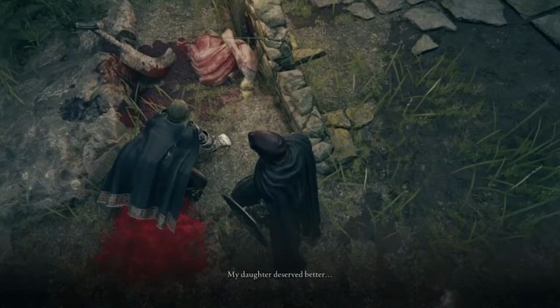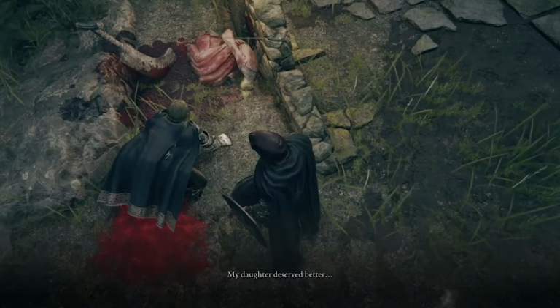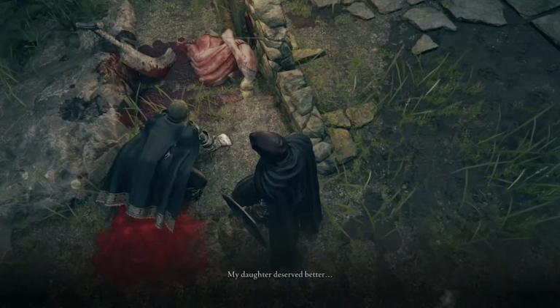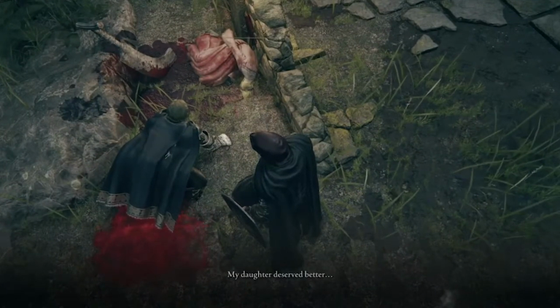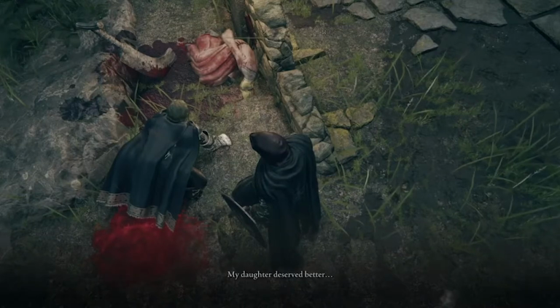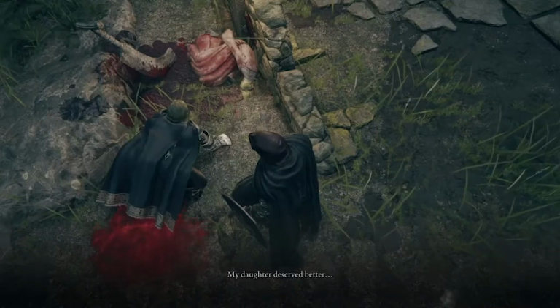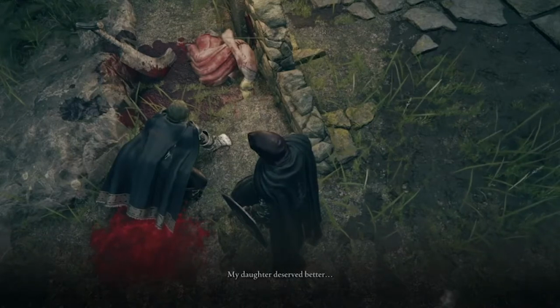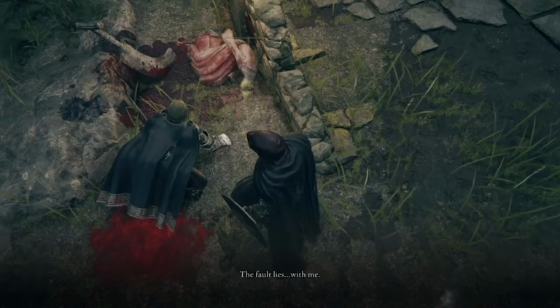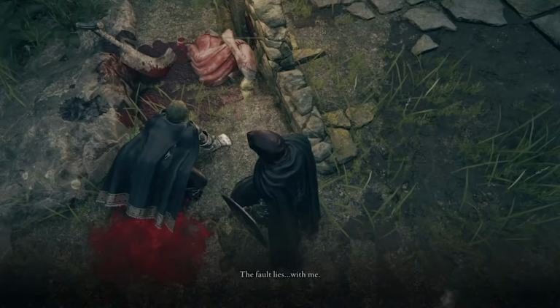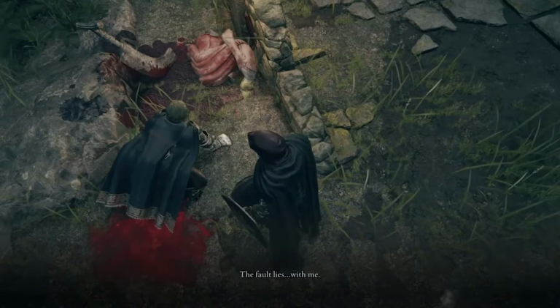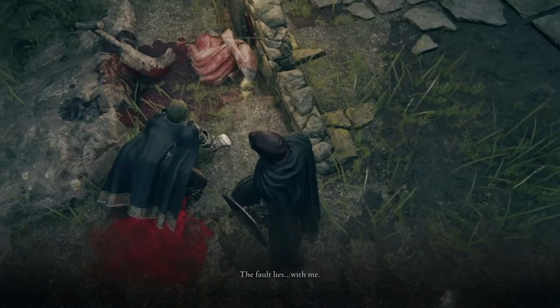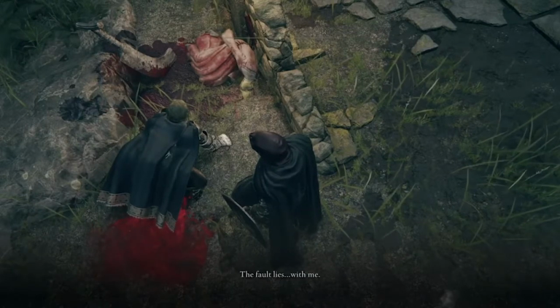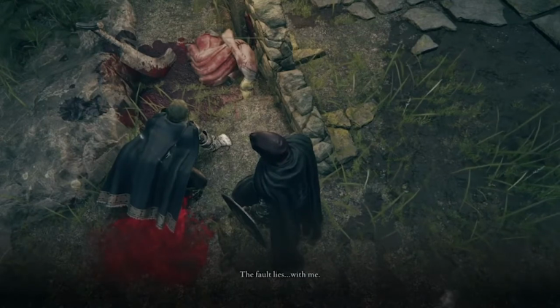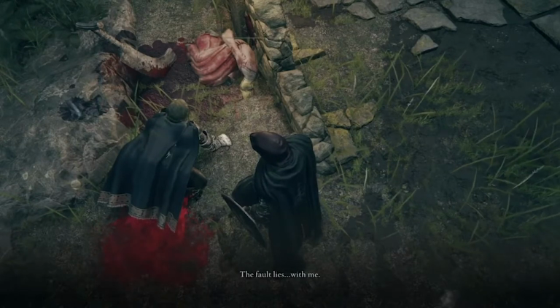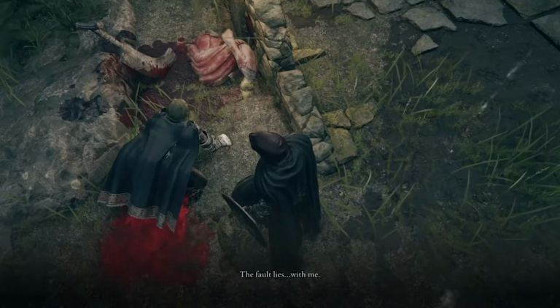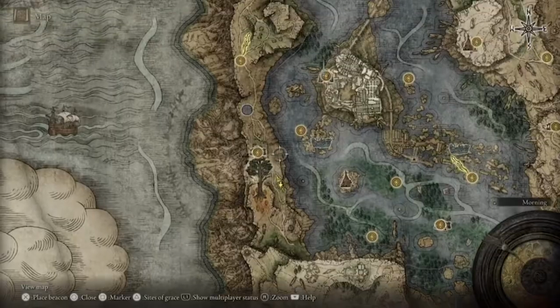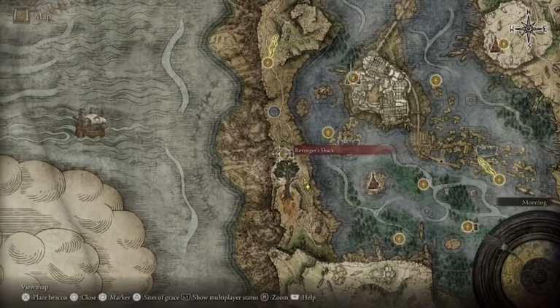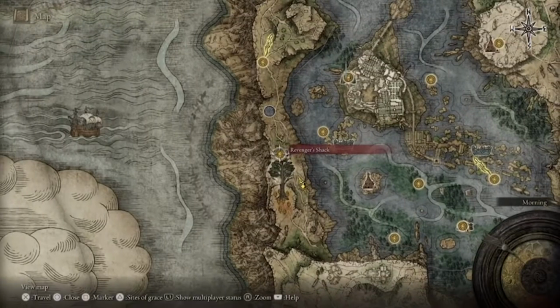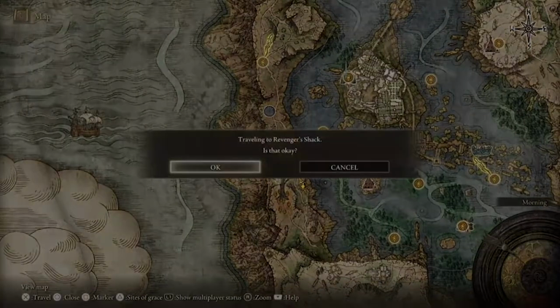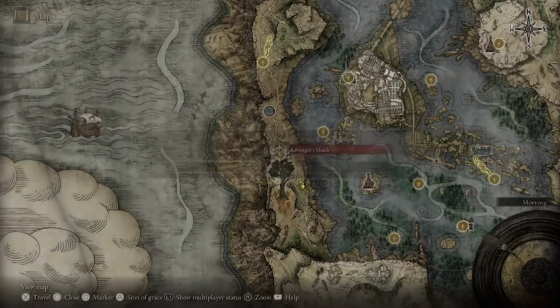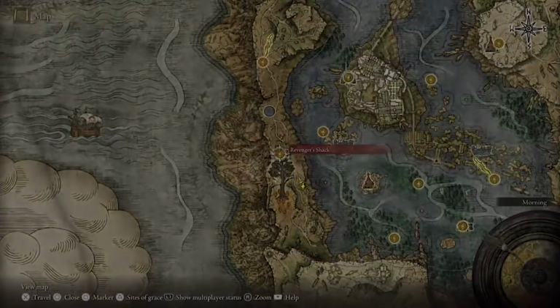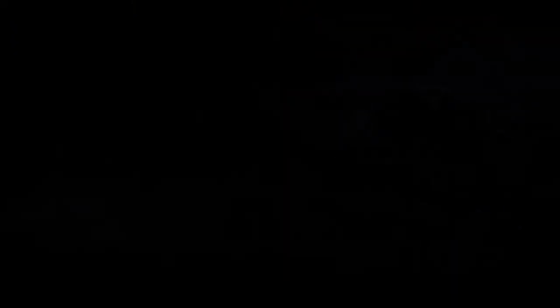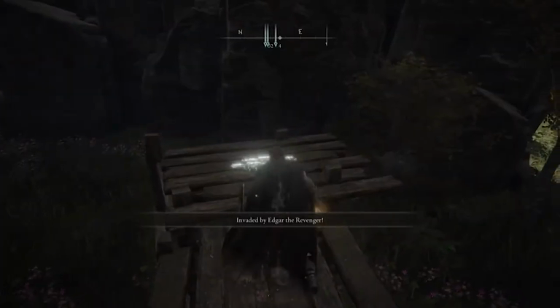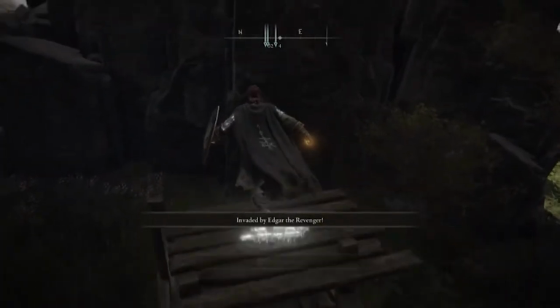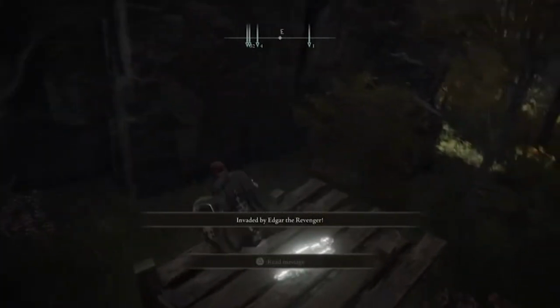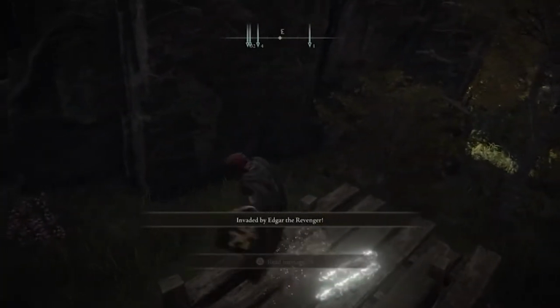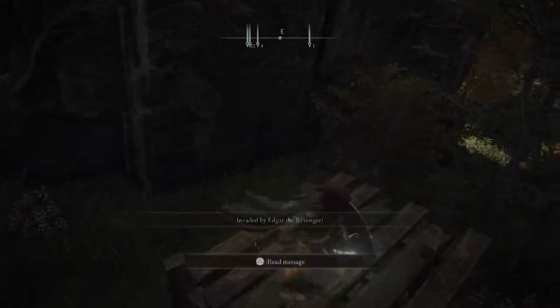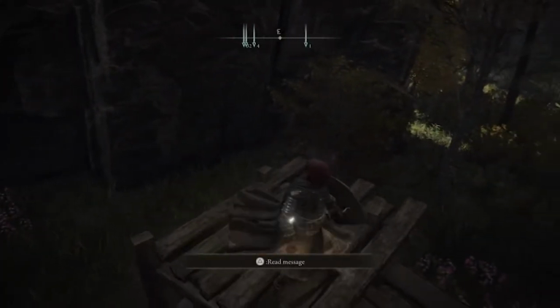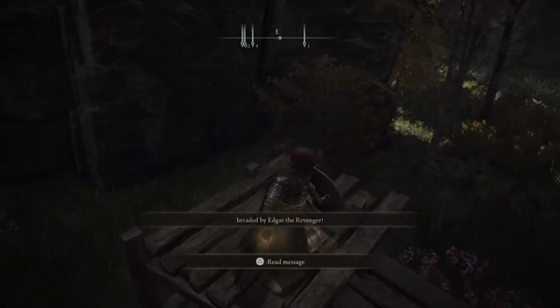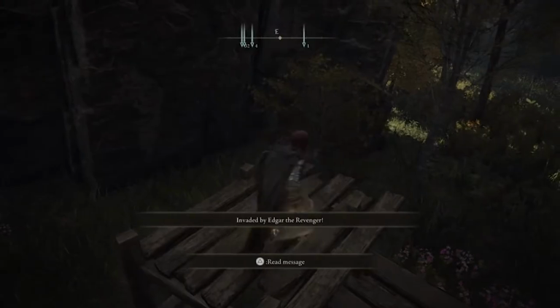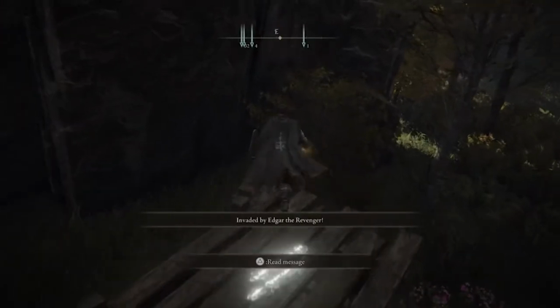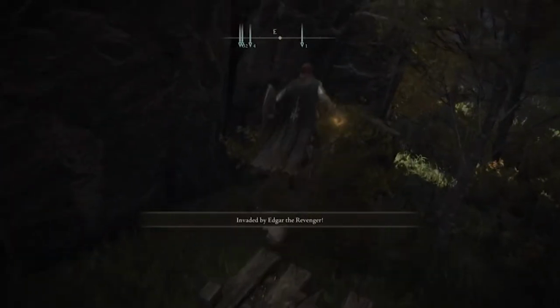Once you find that and go through all the dialogue, you can now go back to the Revenger's Shack. At this point, Edgar will appear in the area.